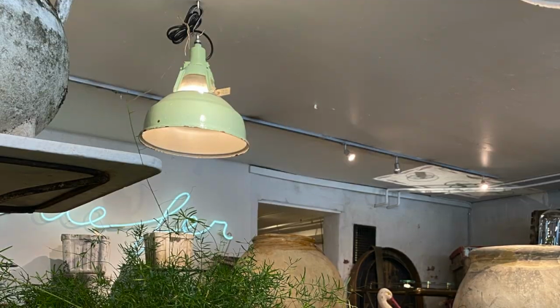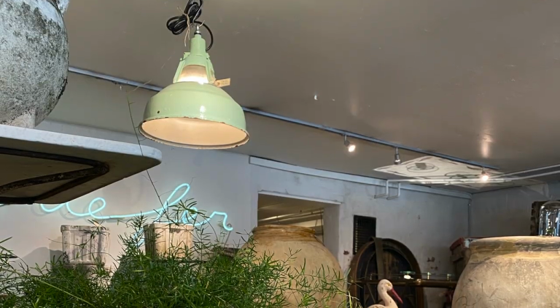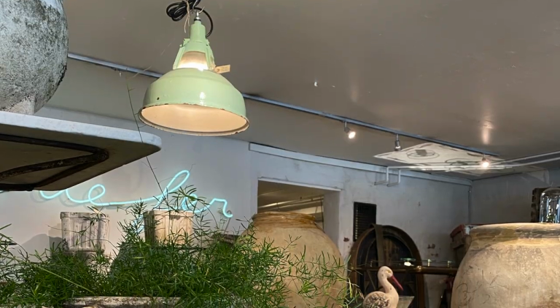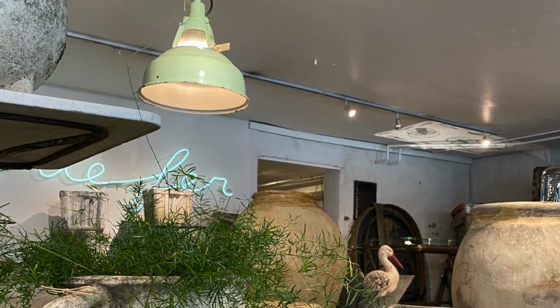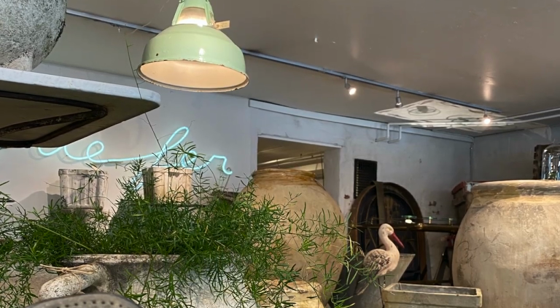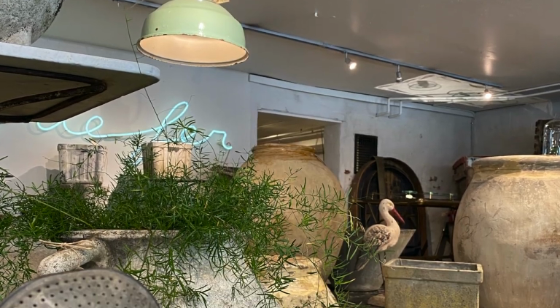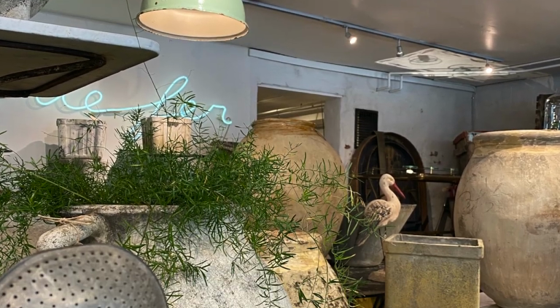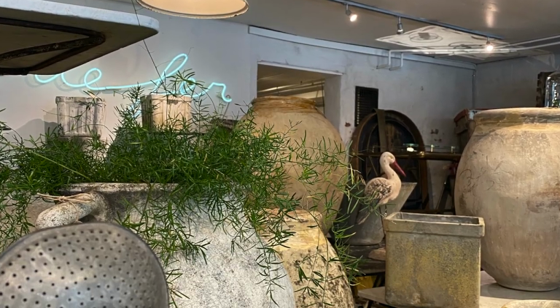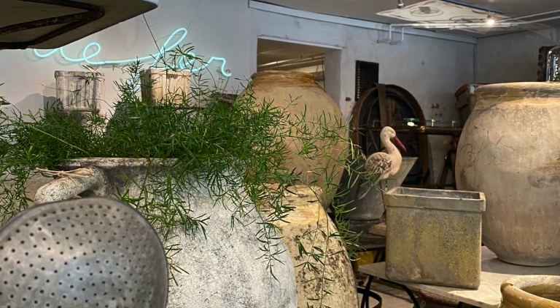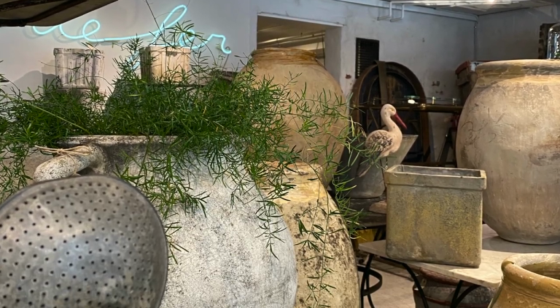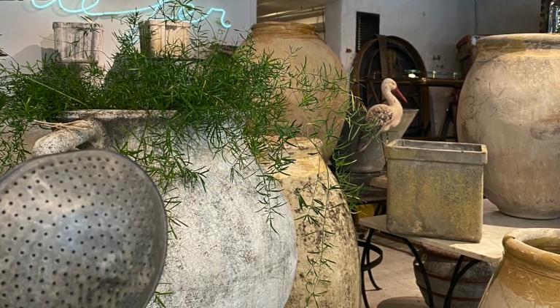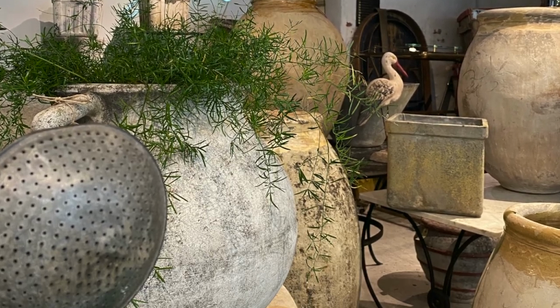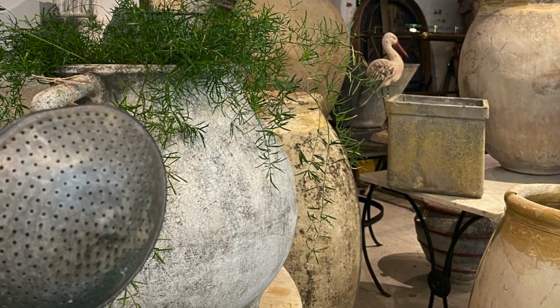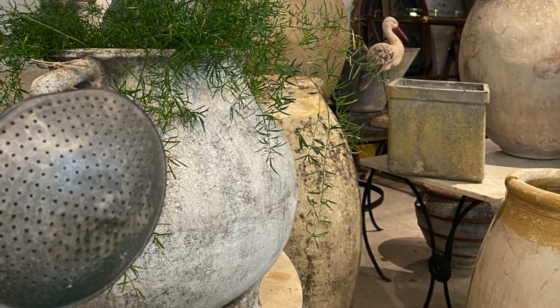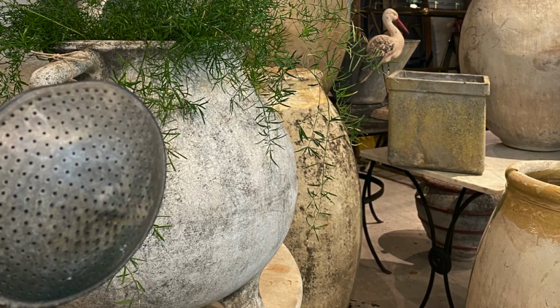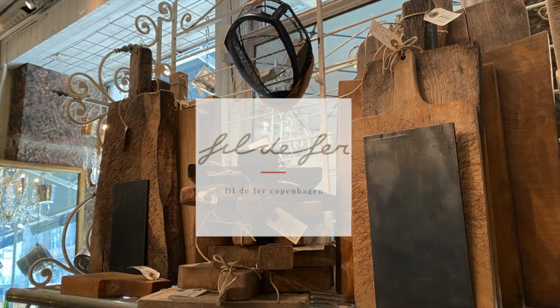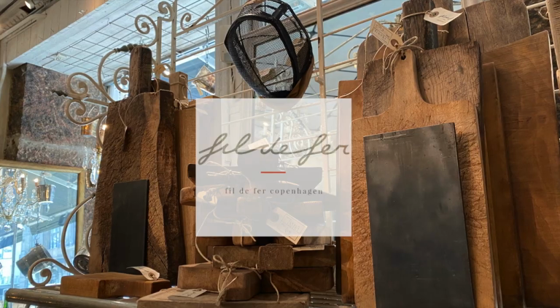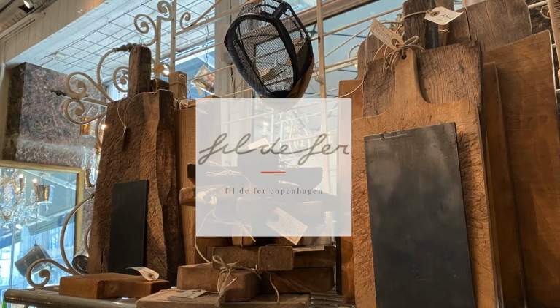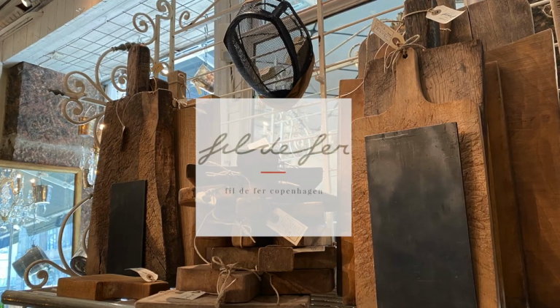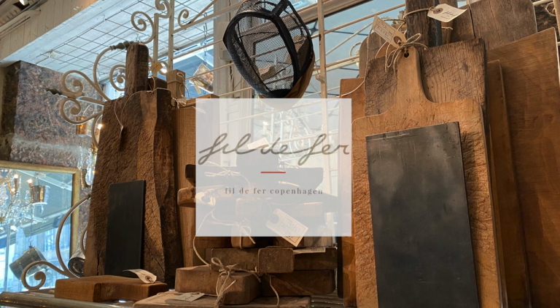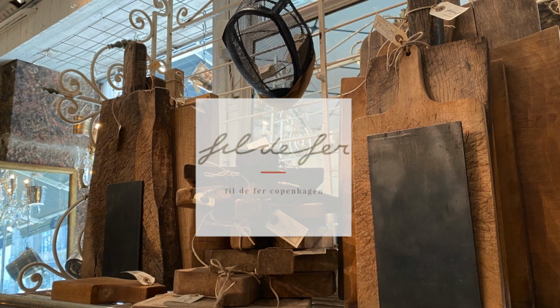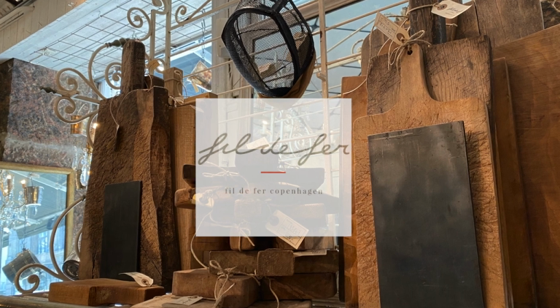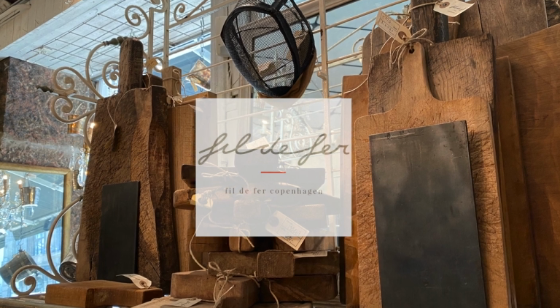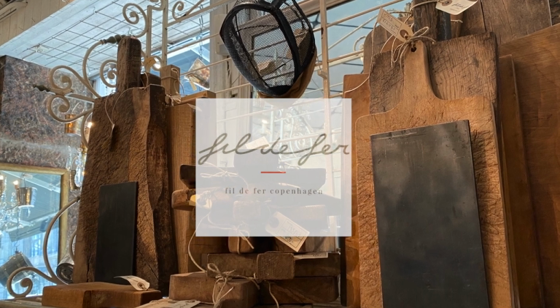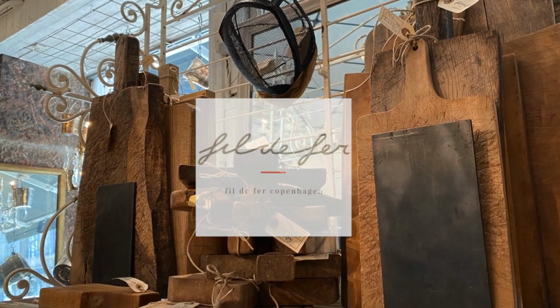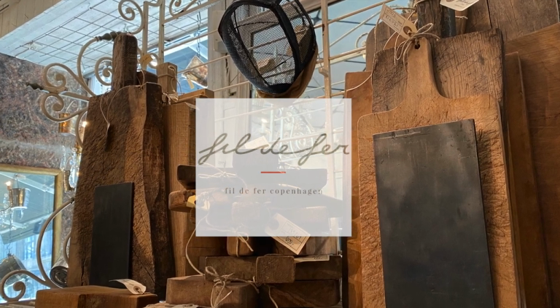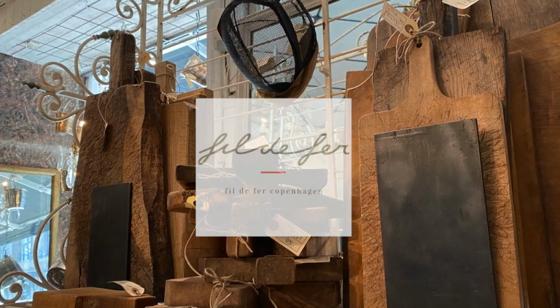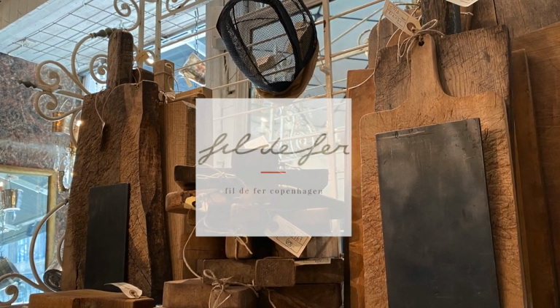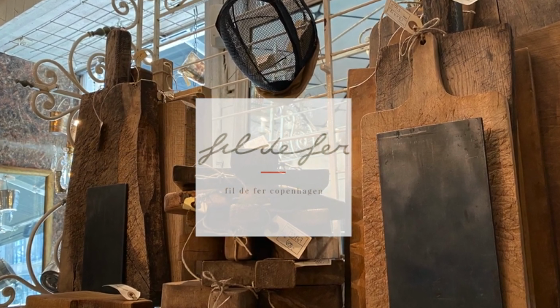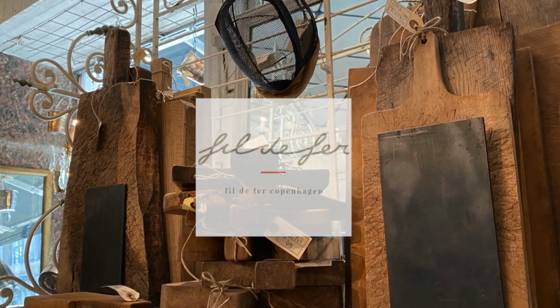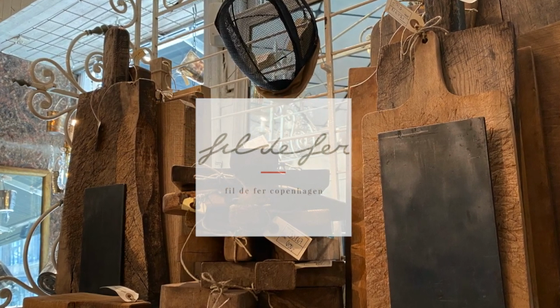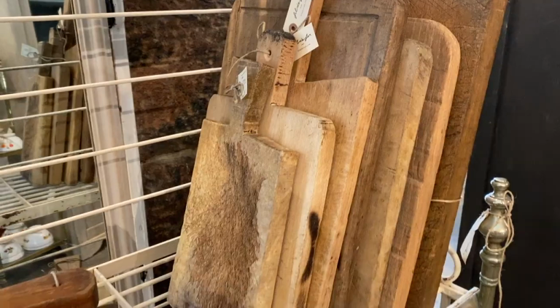This amazing antique store in Copenhagen is called Fille de Faire and everything in it is imported straight from France.